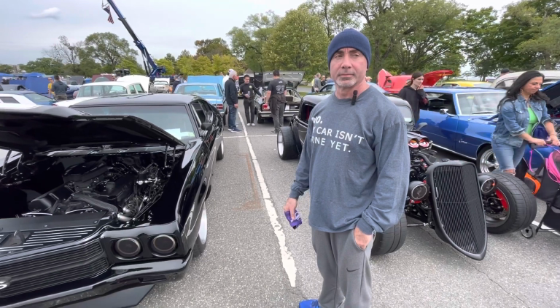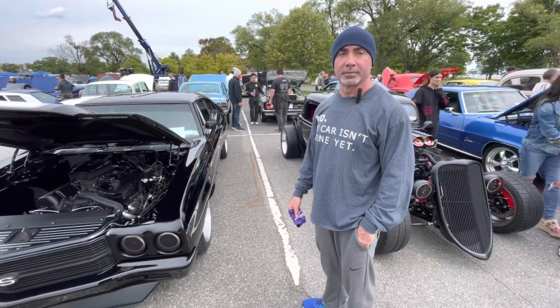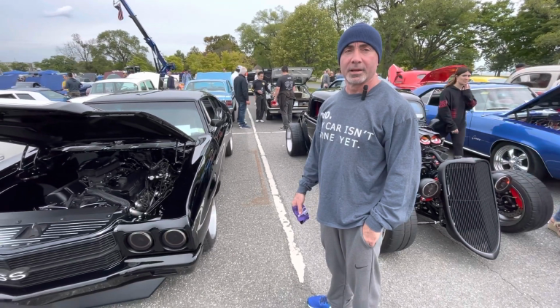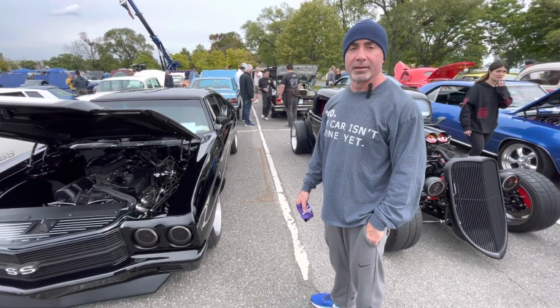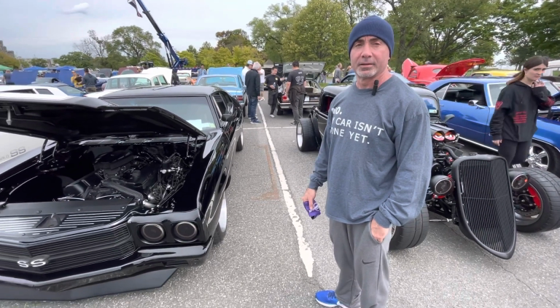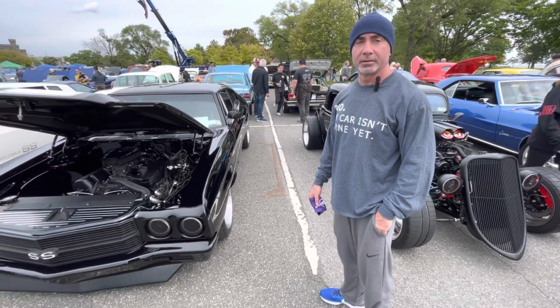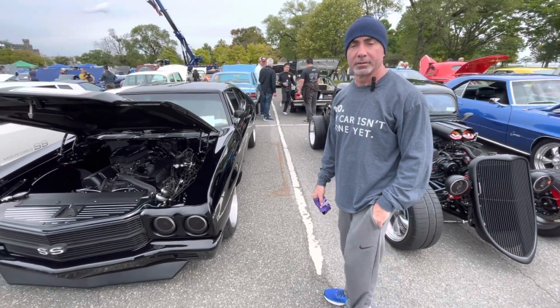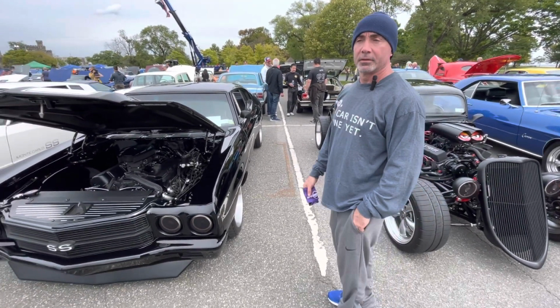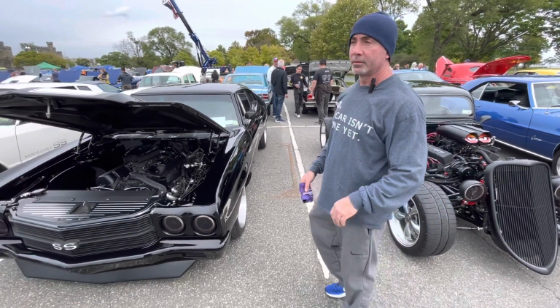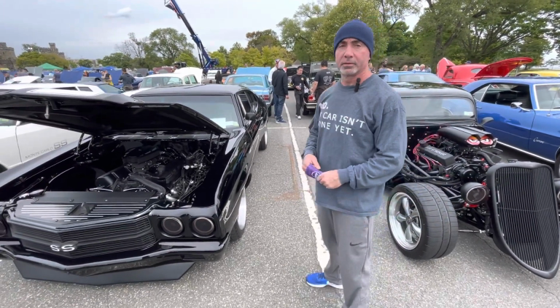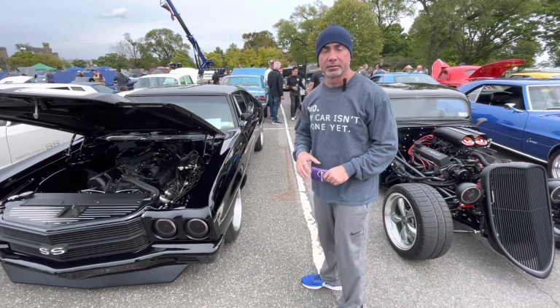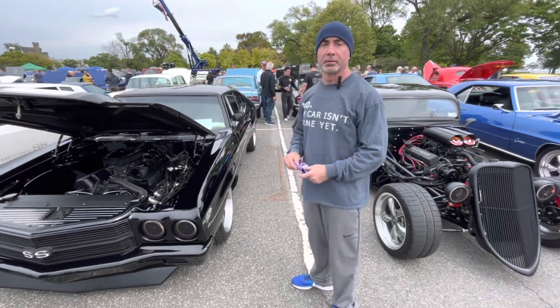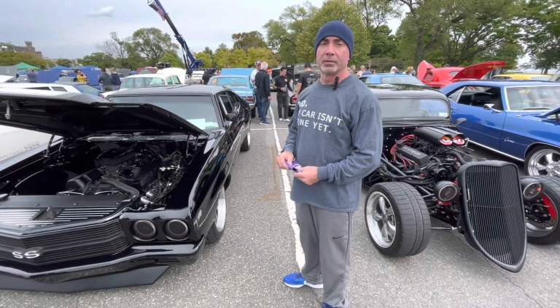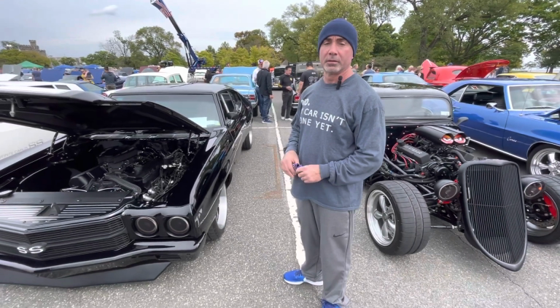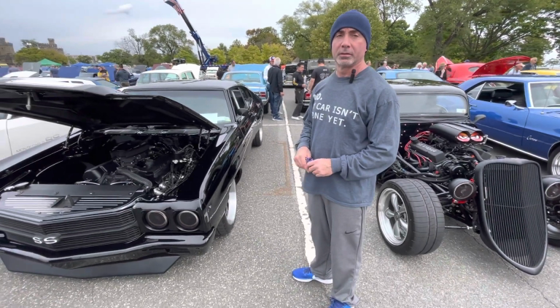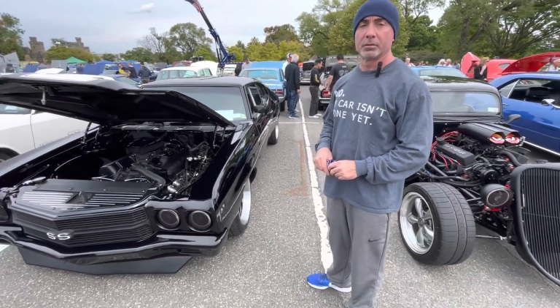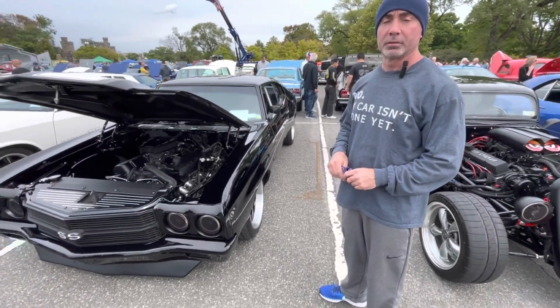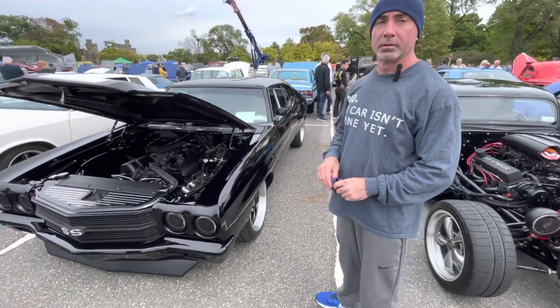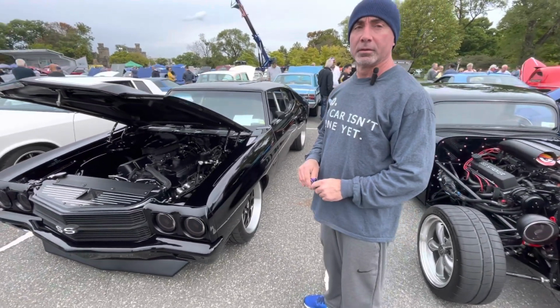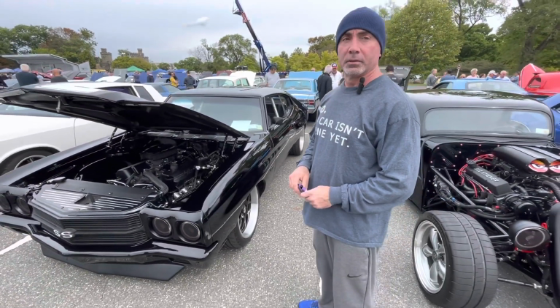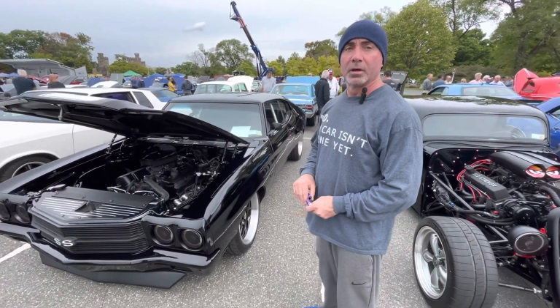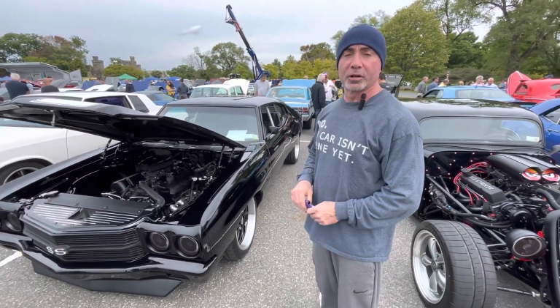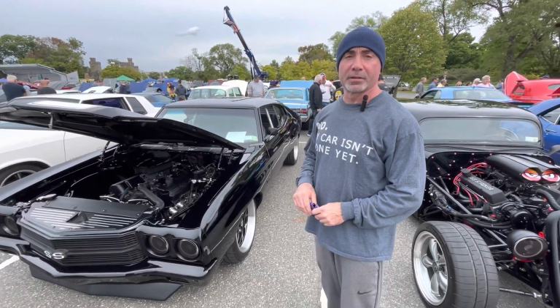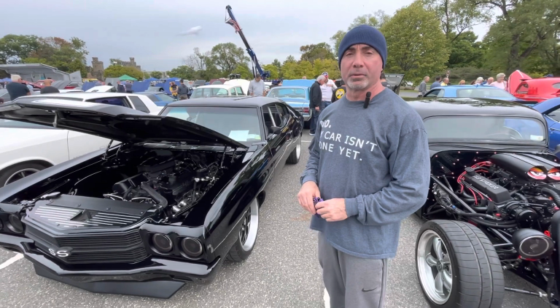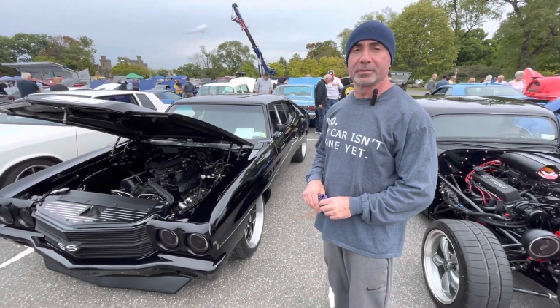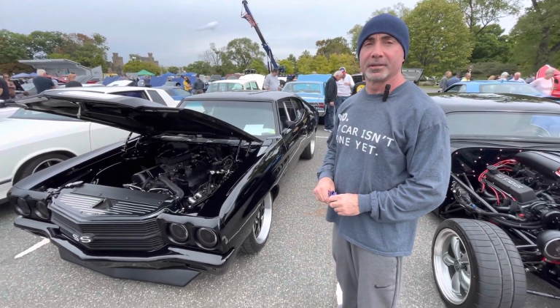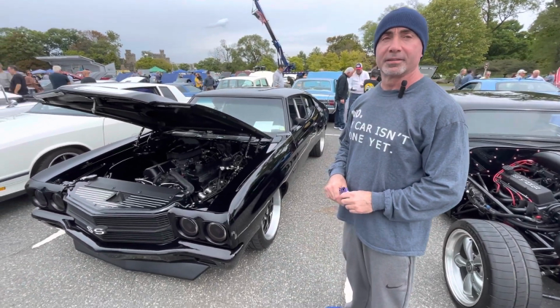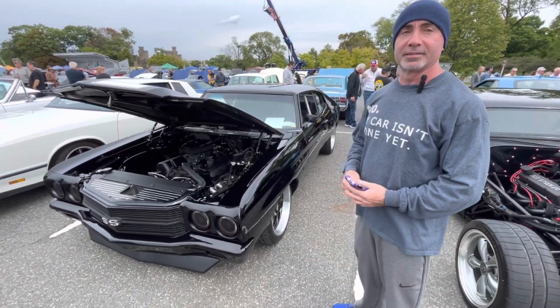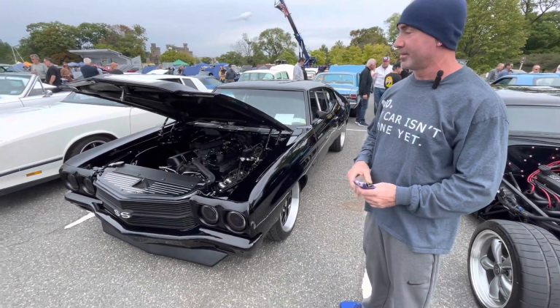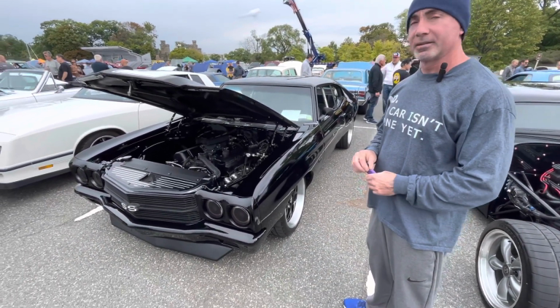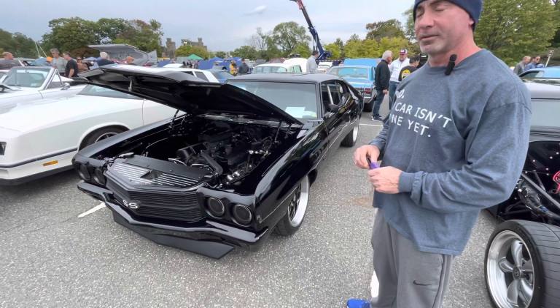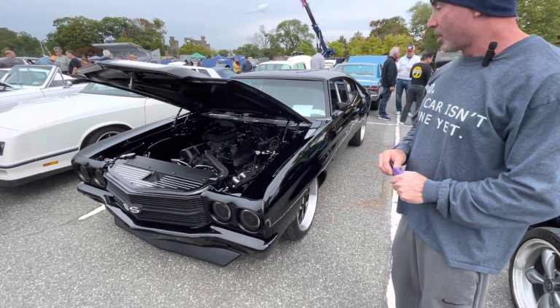Good morning everybody, we are here today at Glenn Island with Nick and his two amazing cars. Today we're going to talk about this 70 Chevelle. How you doing Nick? Good, how is everybody? Awesome — this thing is a beast!